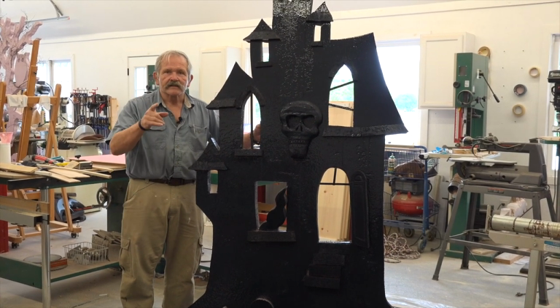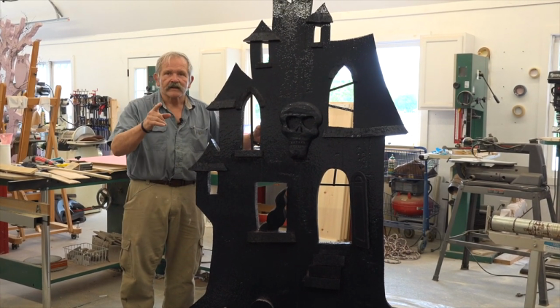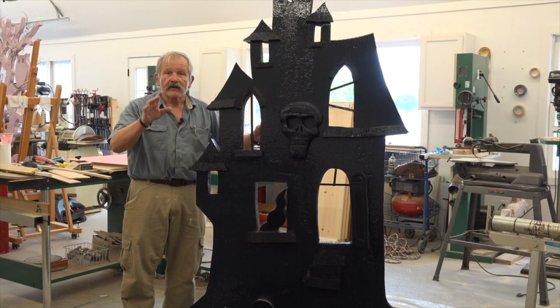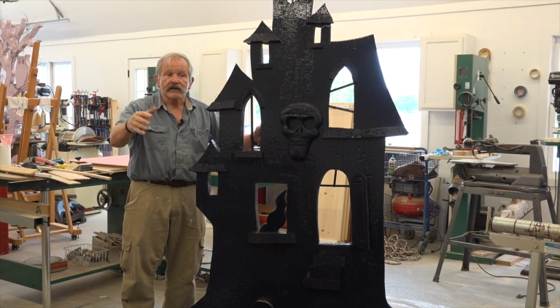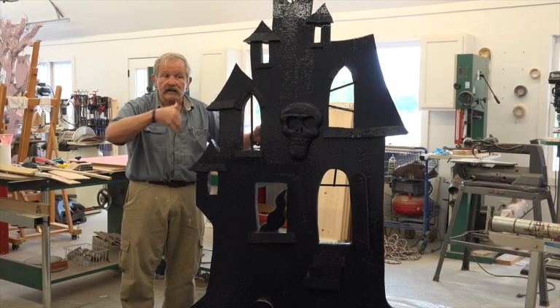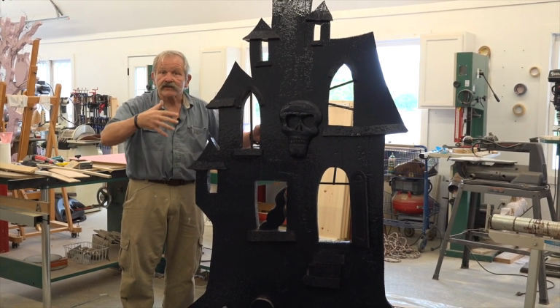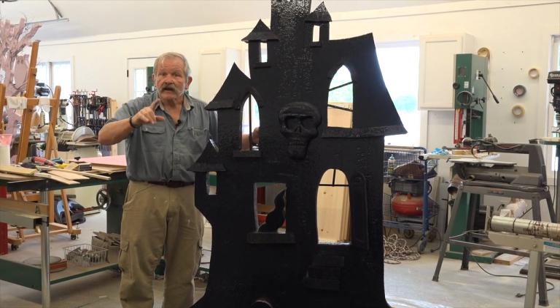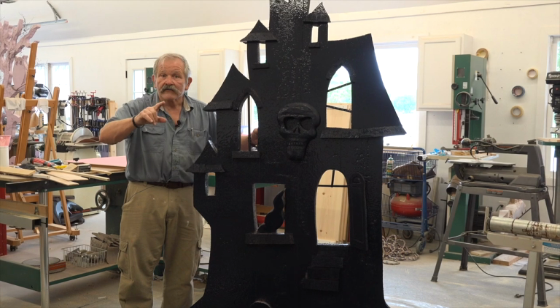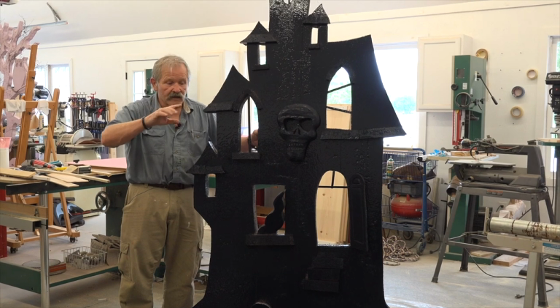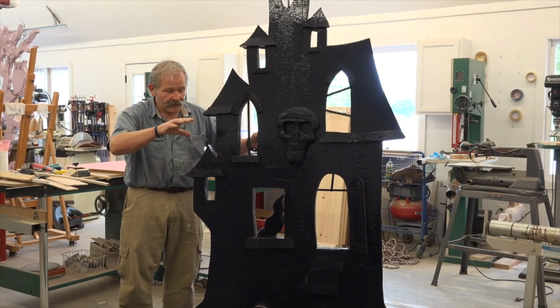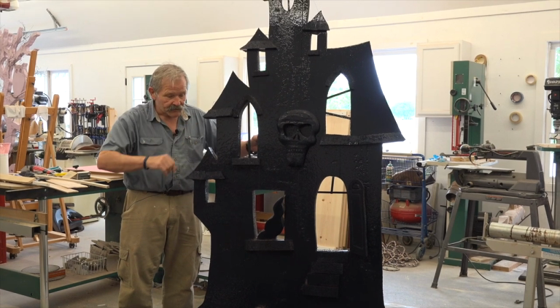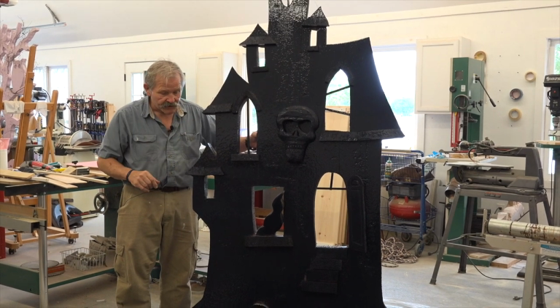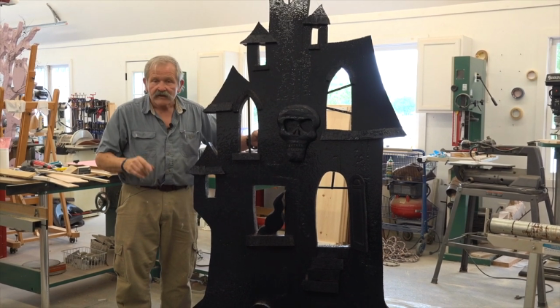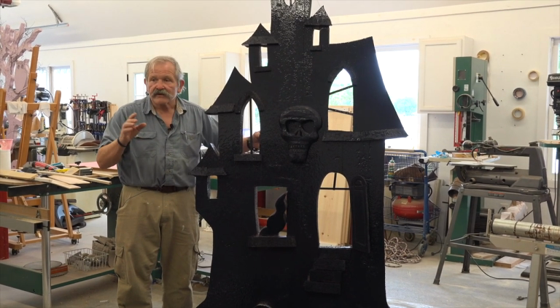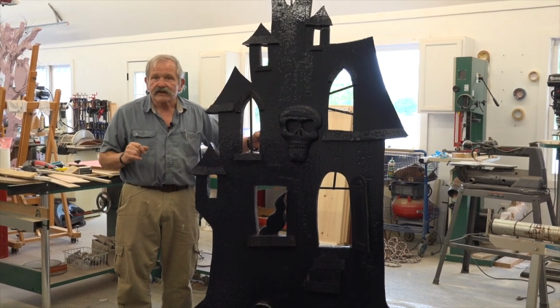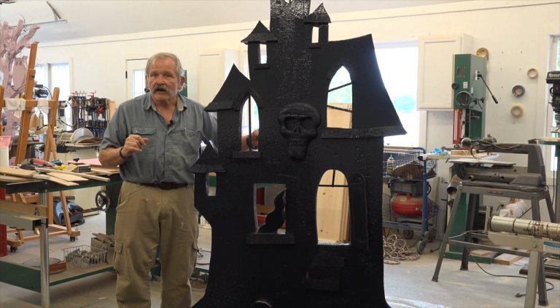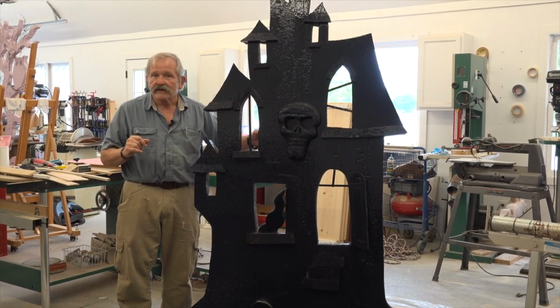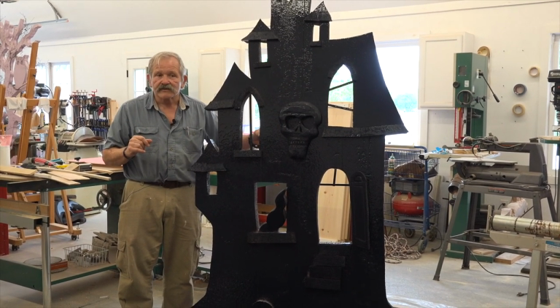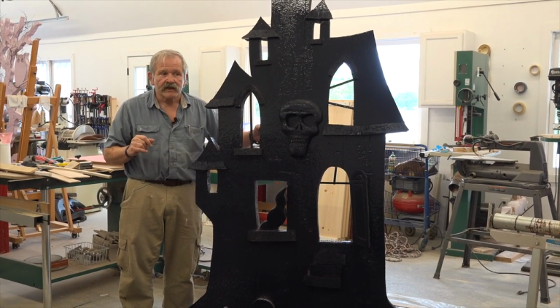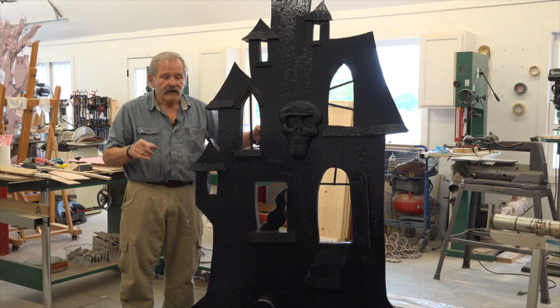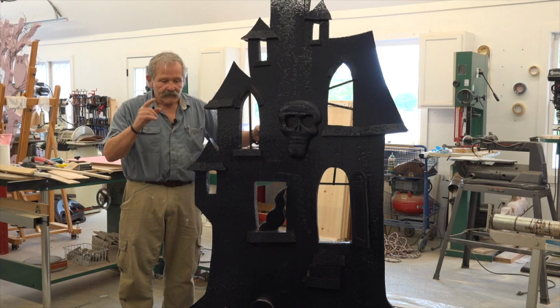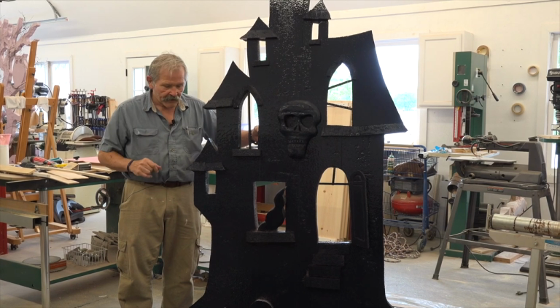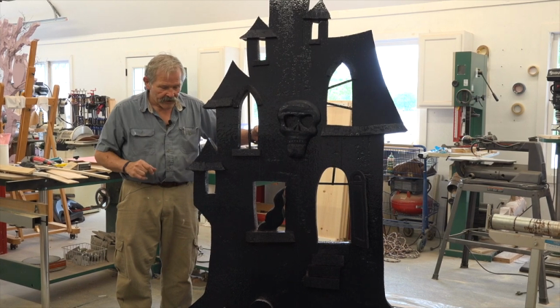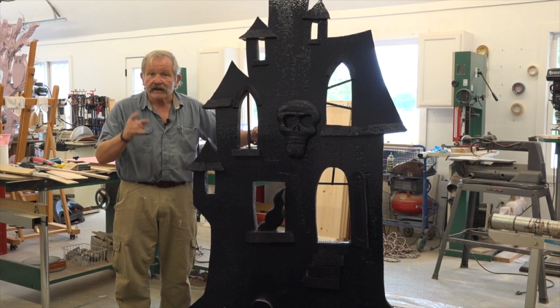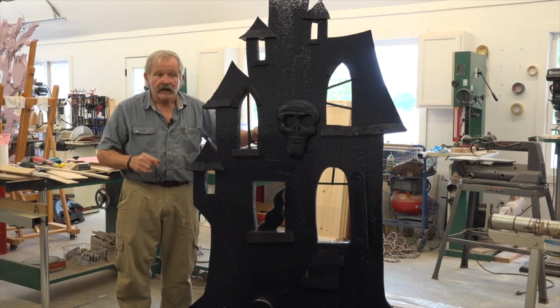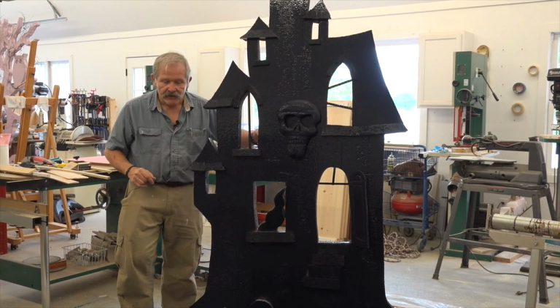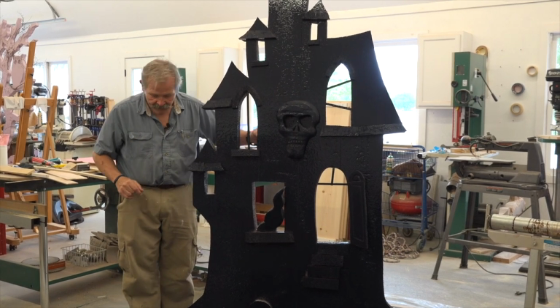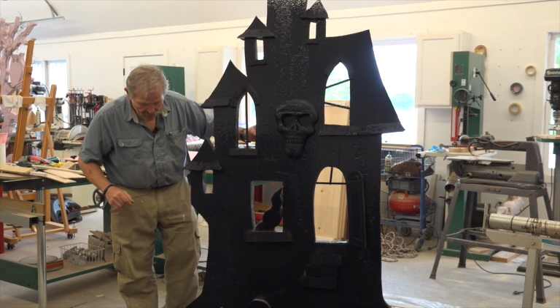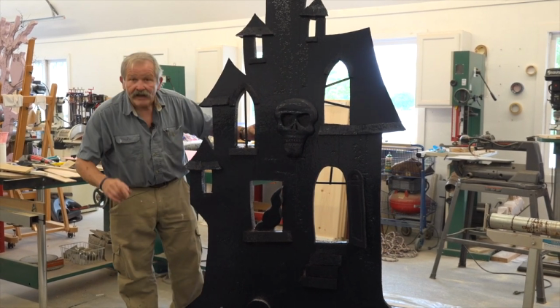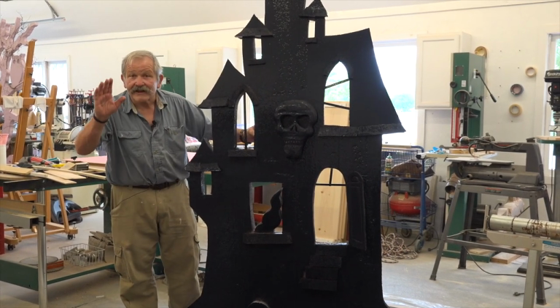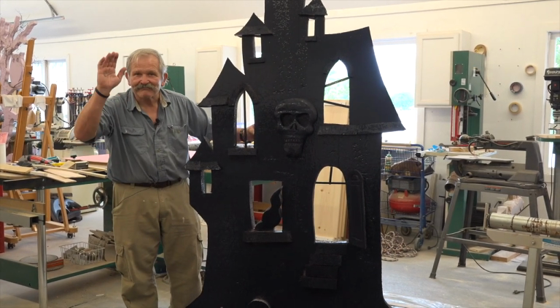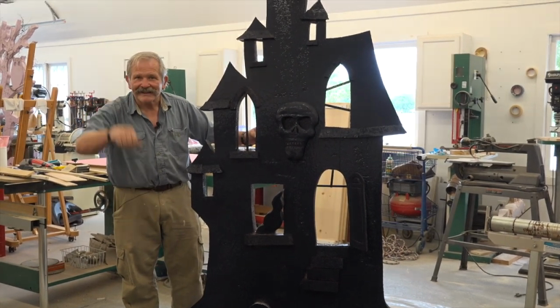The next time we get together, I'll show you a collection of the finished pieces that we'll be using in our Halloween celebration, and maybe it might inspire you to do the same thing. See you later, bye-bye.